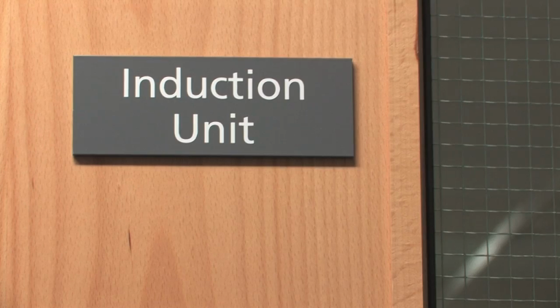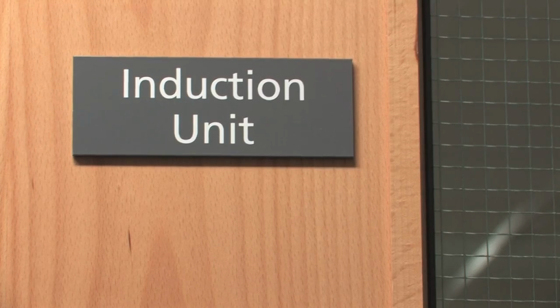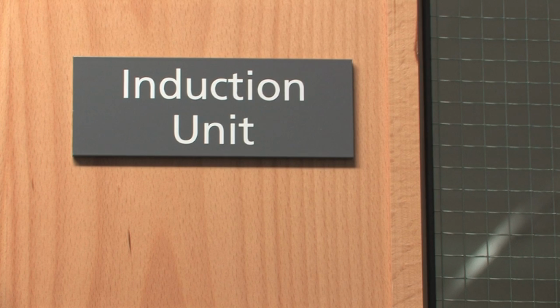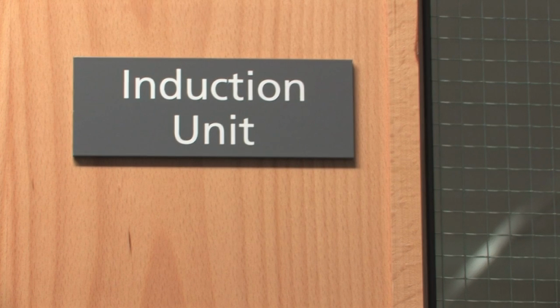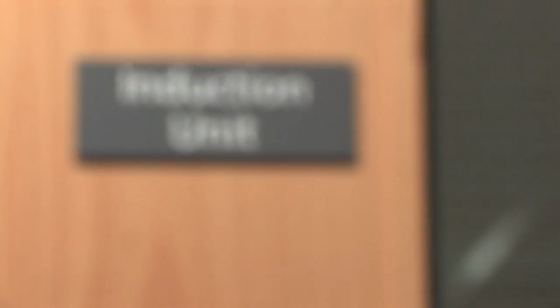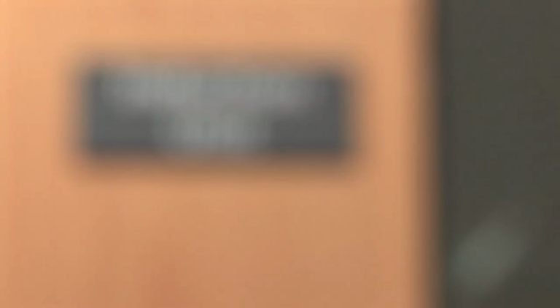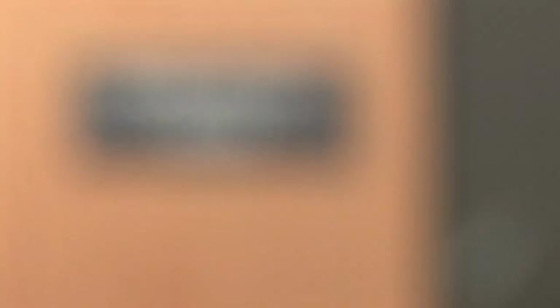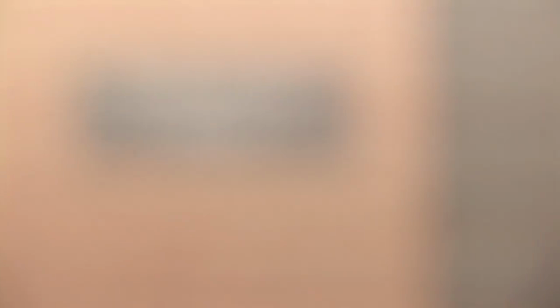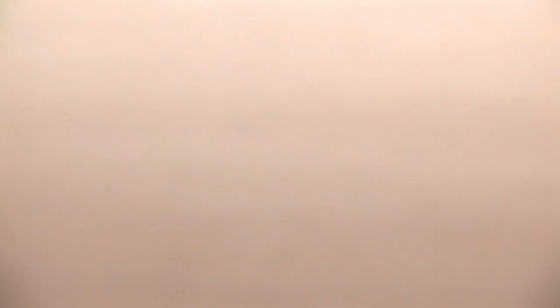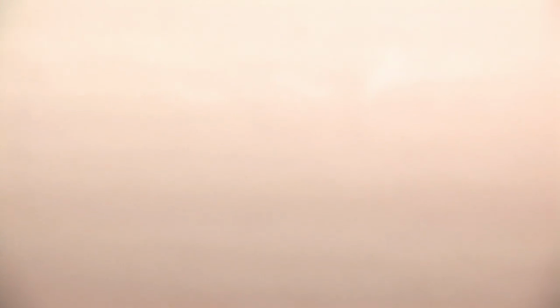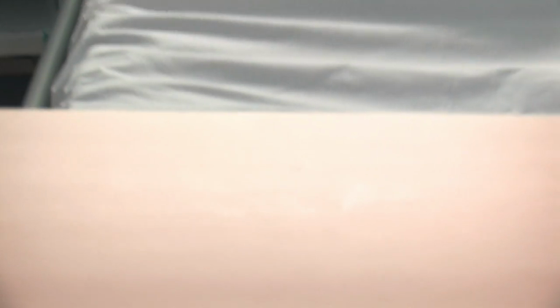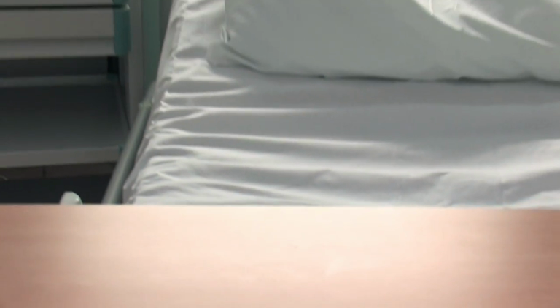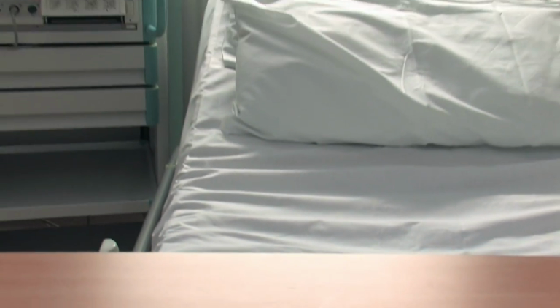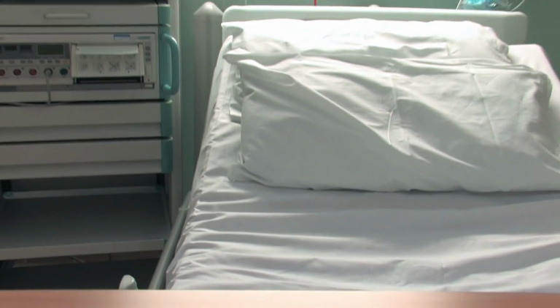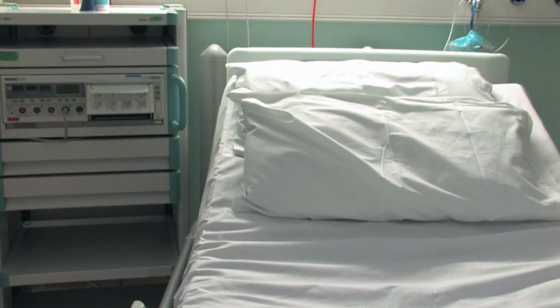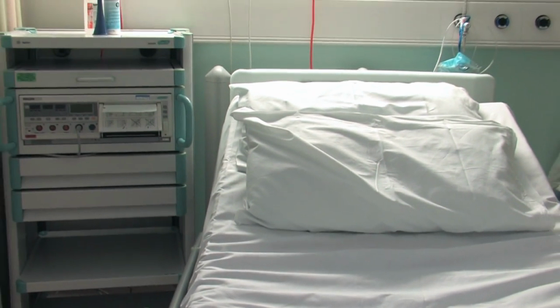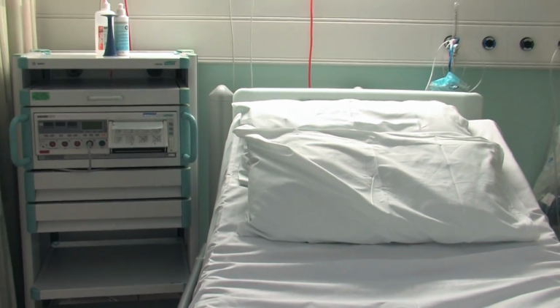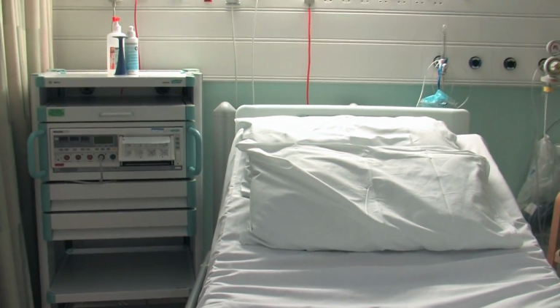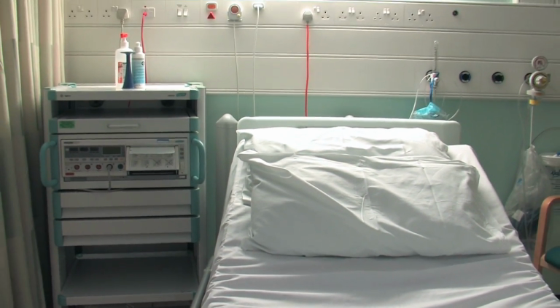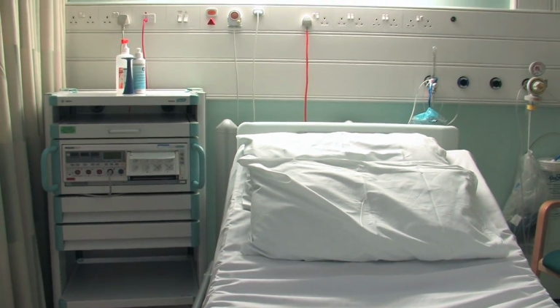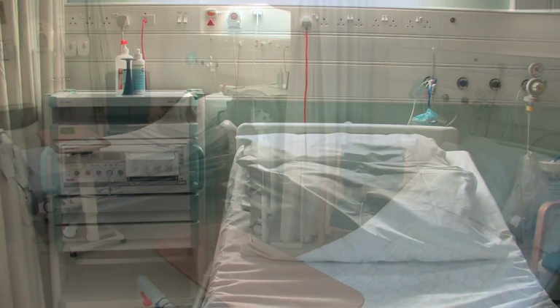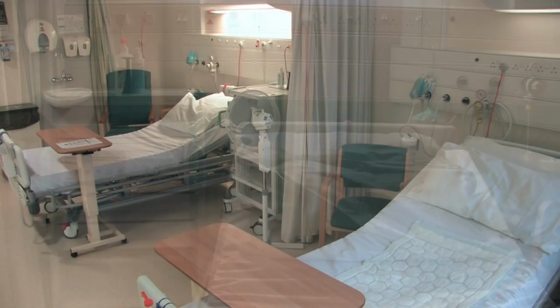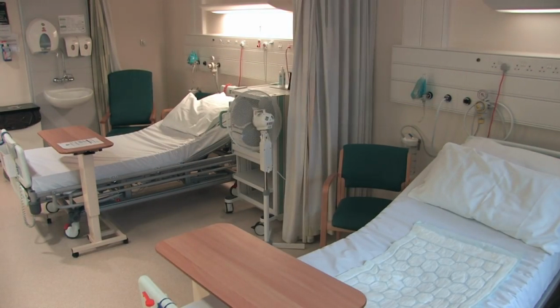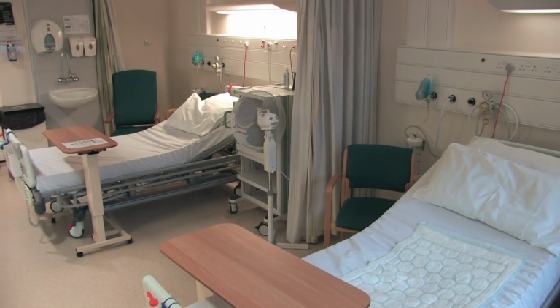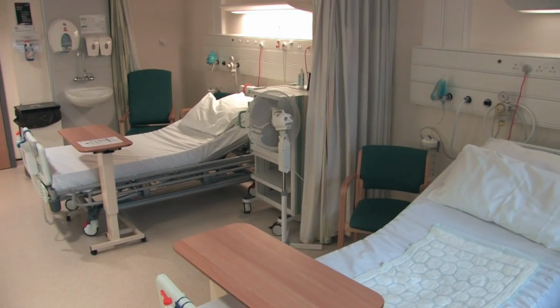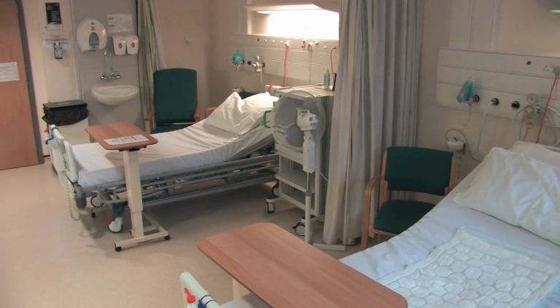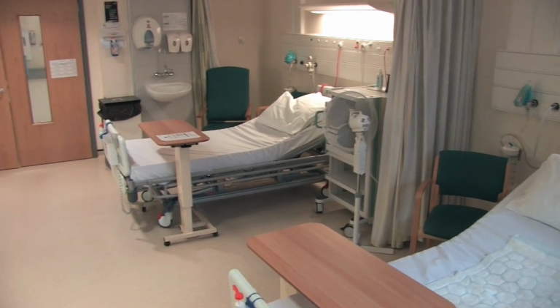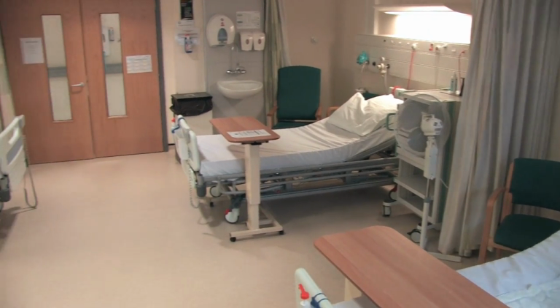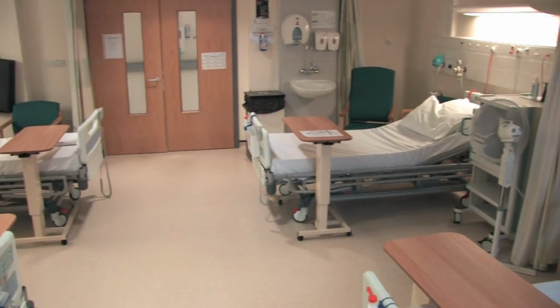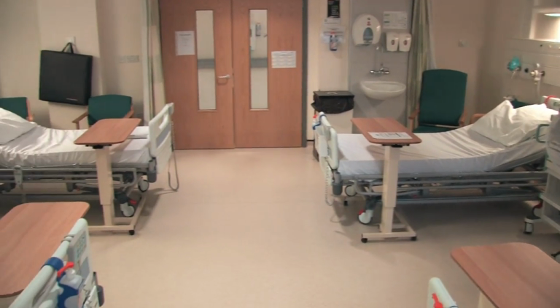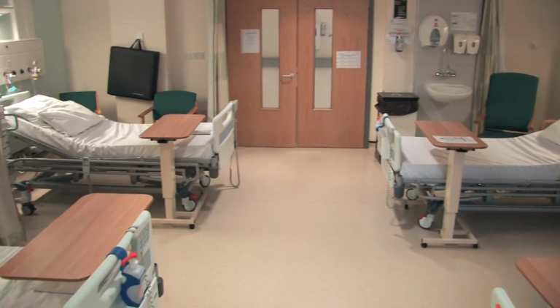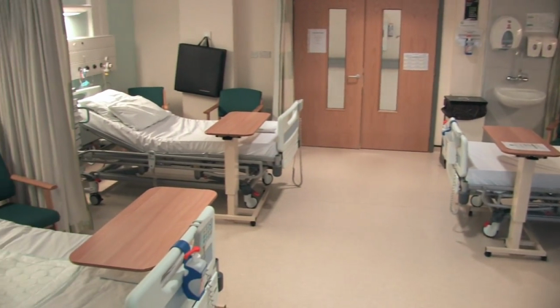If you are admitted for induction of labour or with a problem which requires you to be observed on the labour ward, you may be admitted to the four bedded induction of labour room. The amount of time you spend in here is variable.